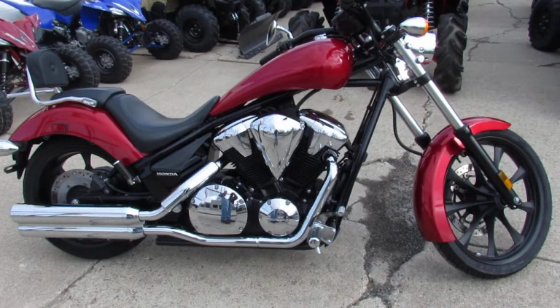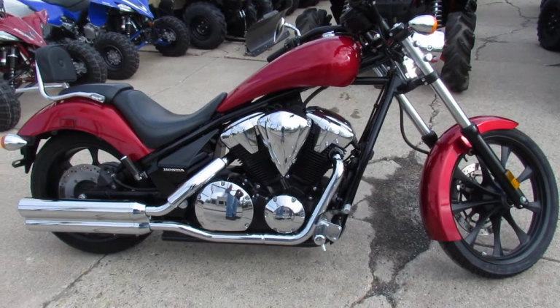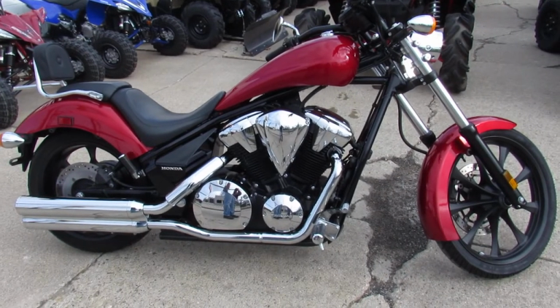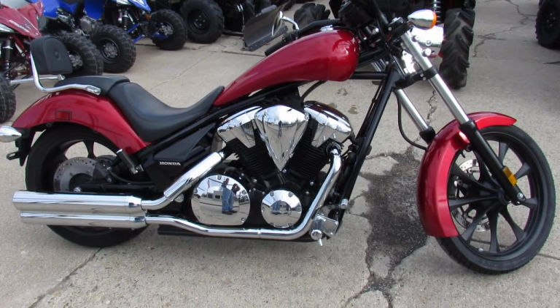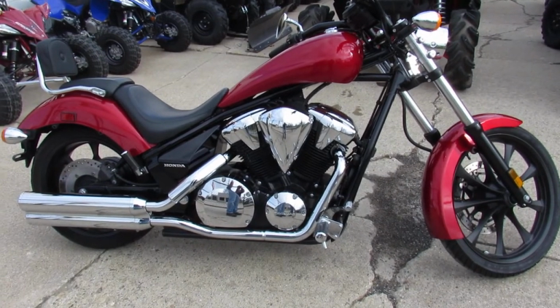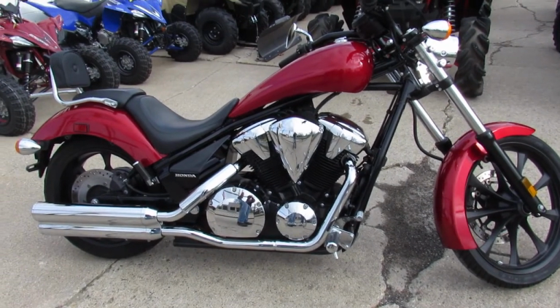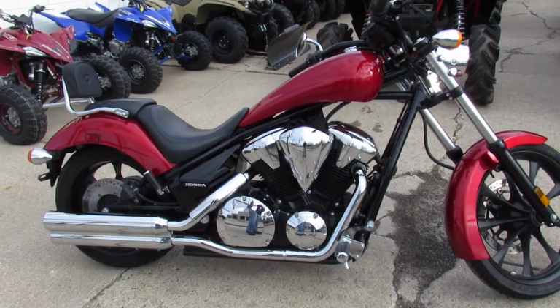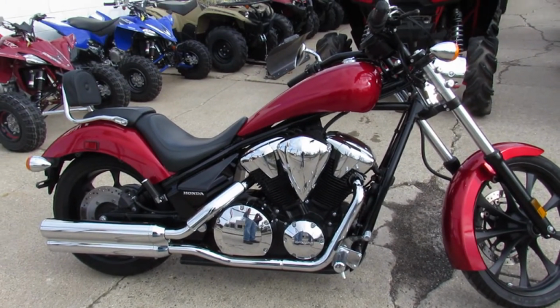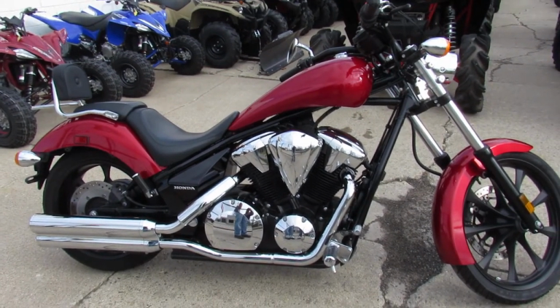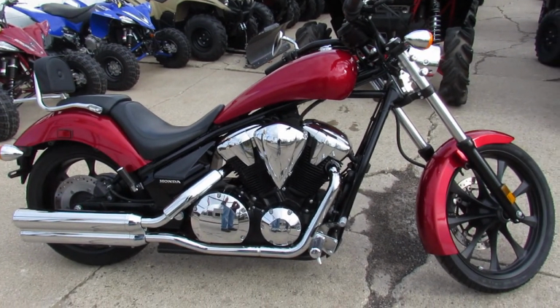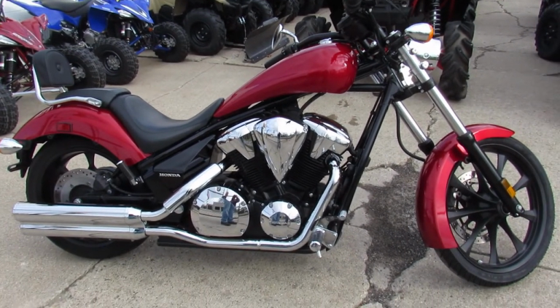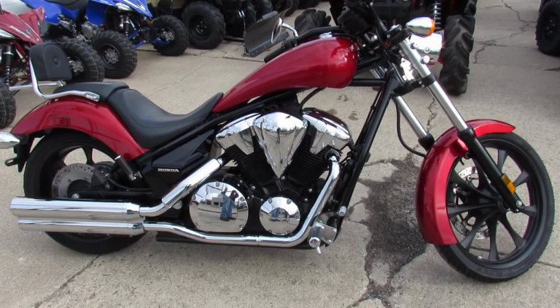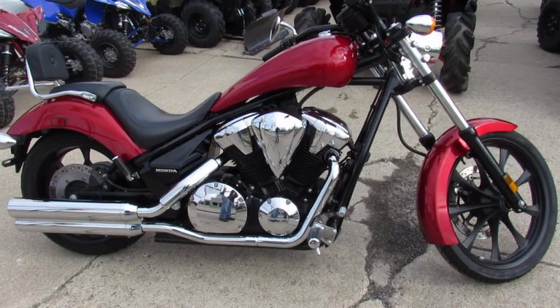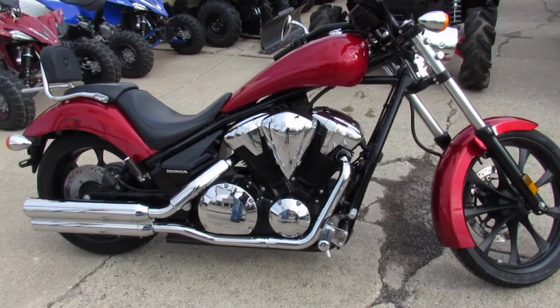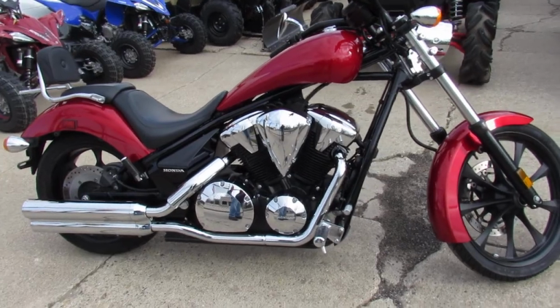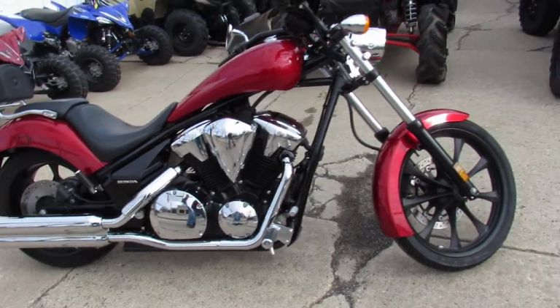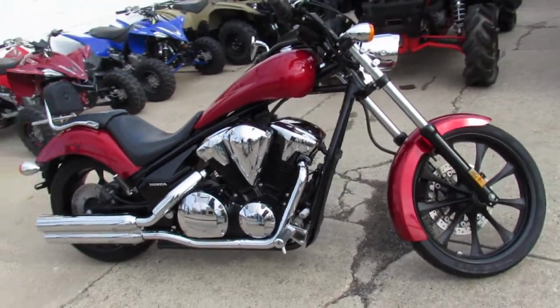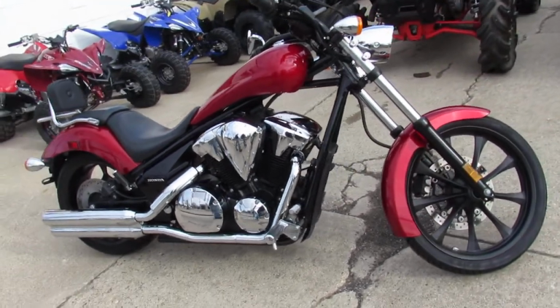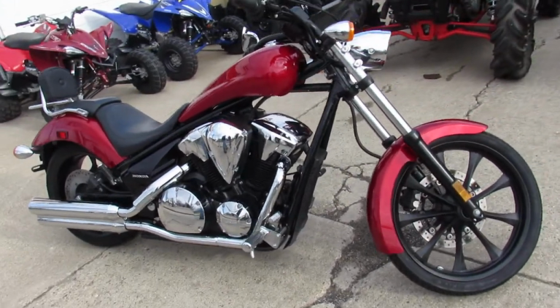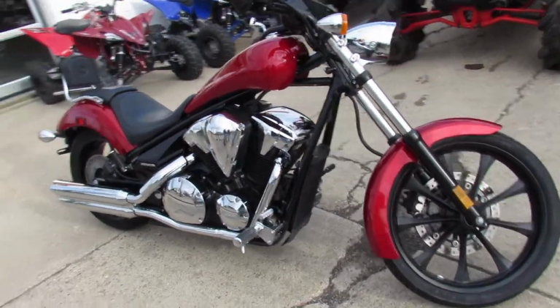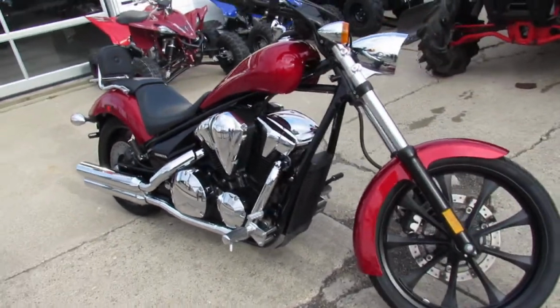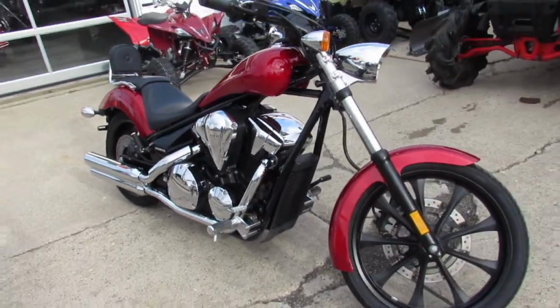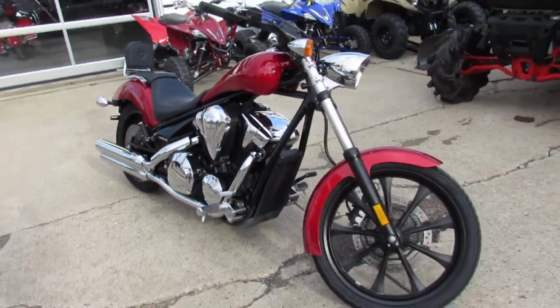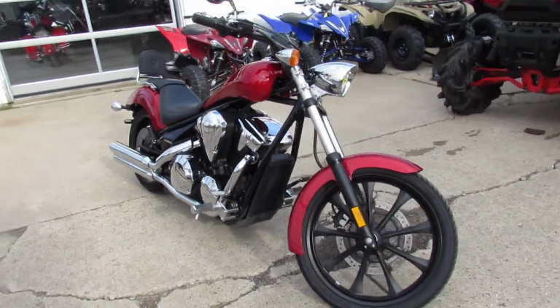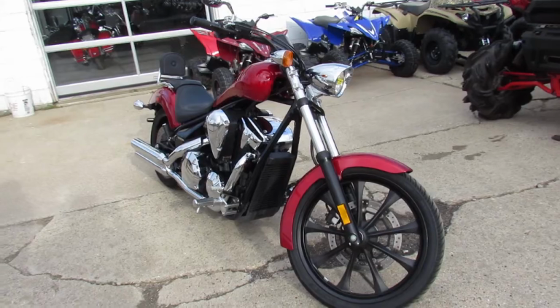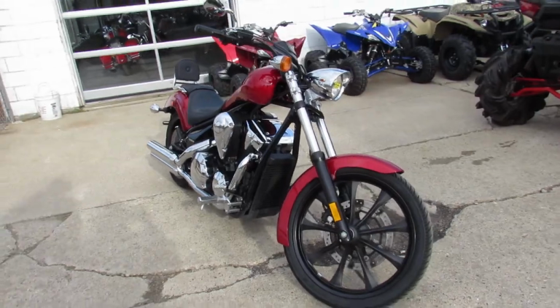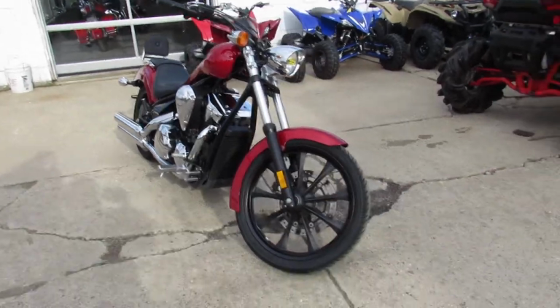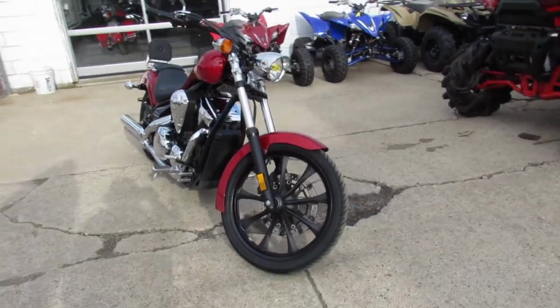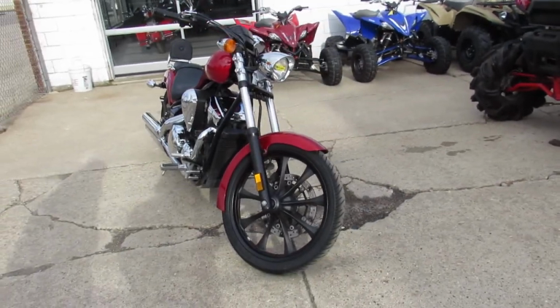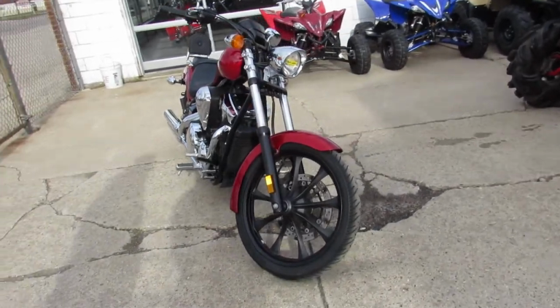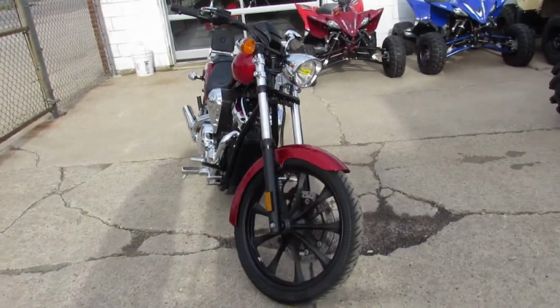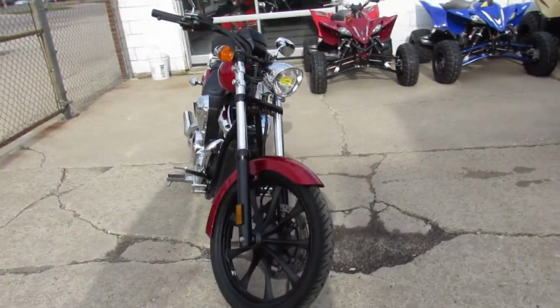Hey guys, Chad and Aaron here at Approval Powersports going through a ton of bikes. We just got another load in, so you guys are going to see a bunch of new videos from us. We got over 500 used bikes, guaranteed financing, out of state financing, nationwide shipping.